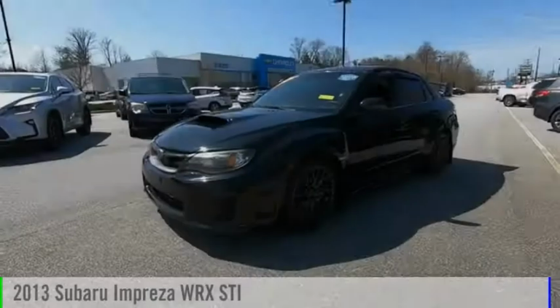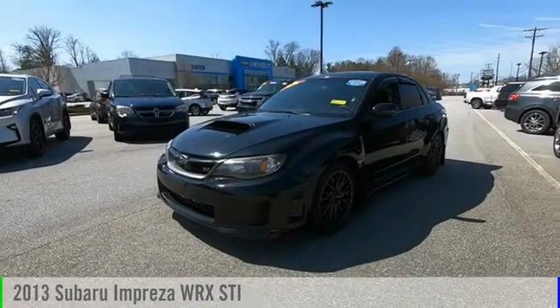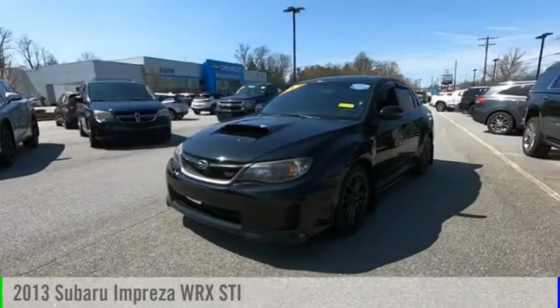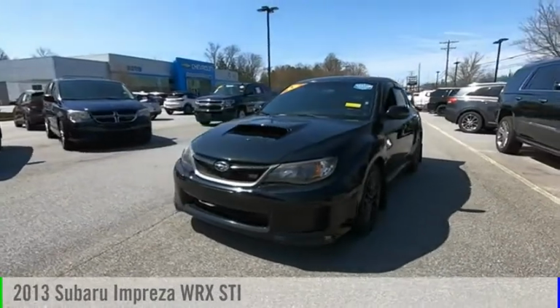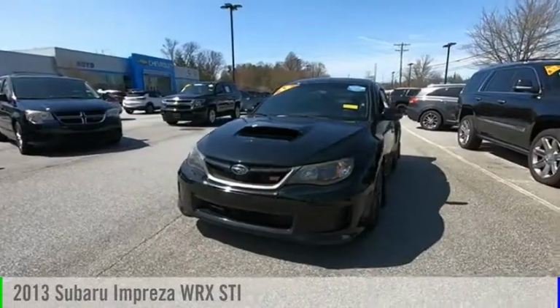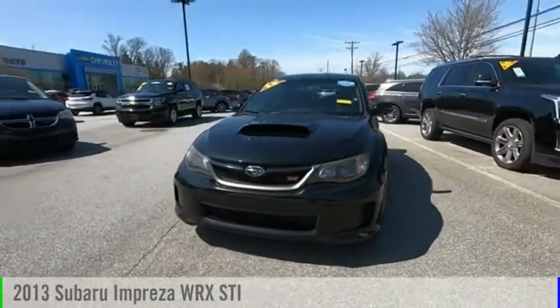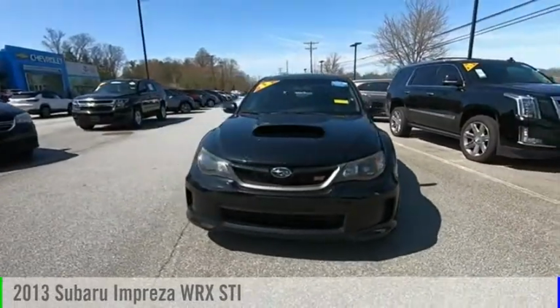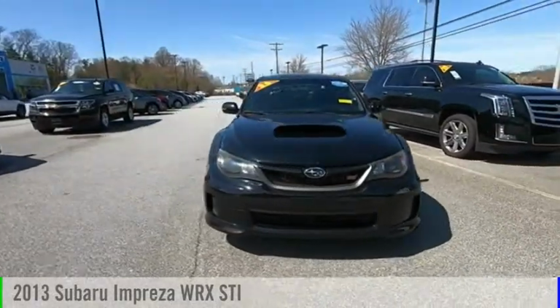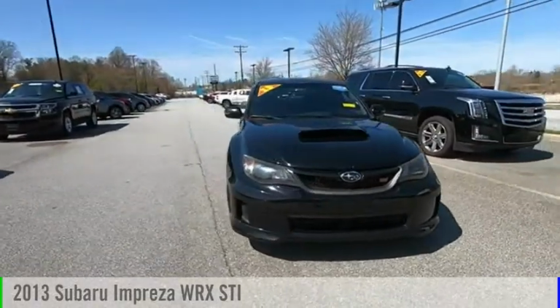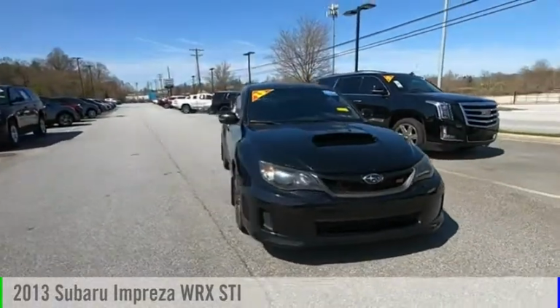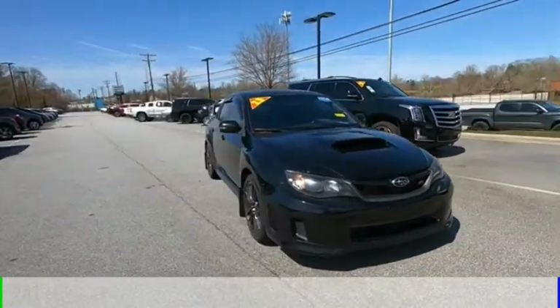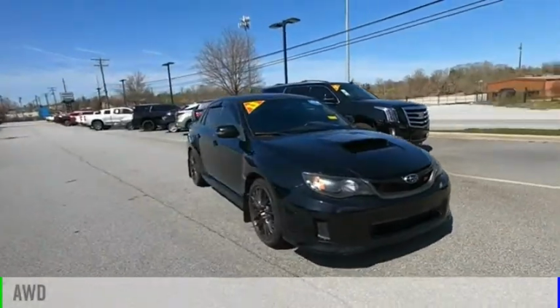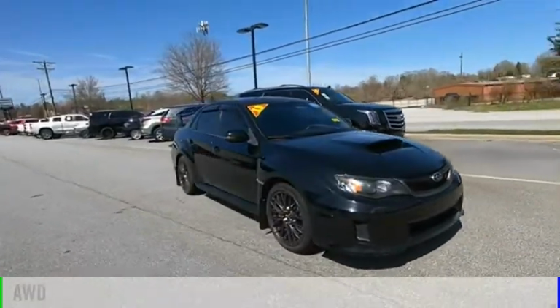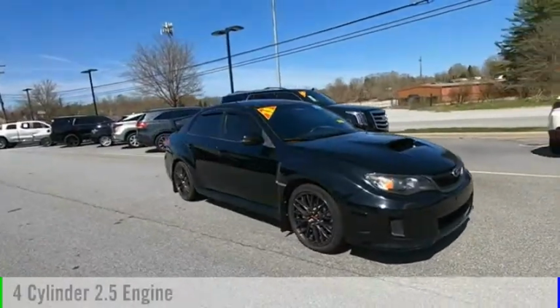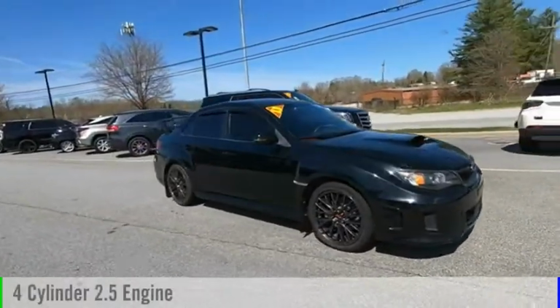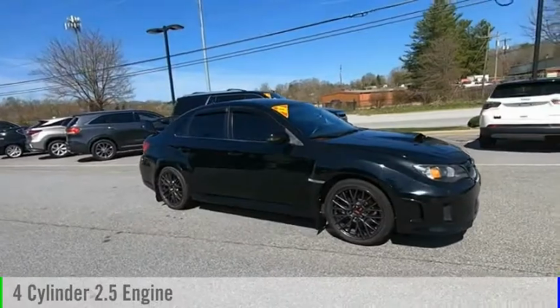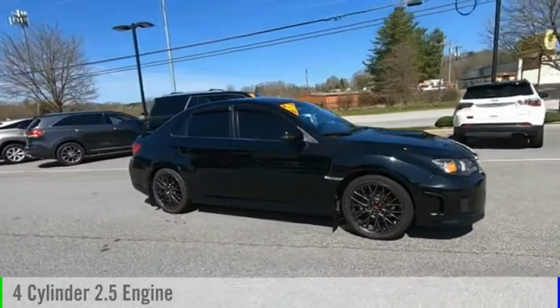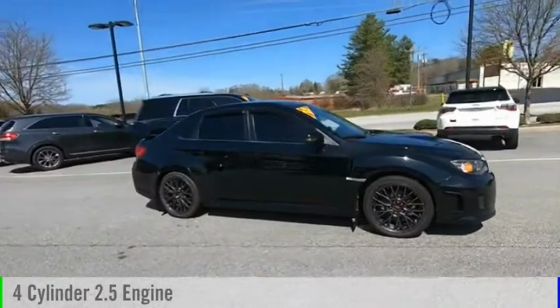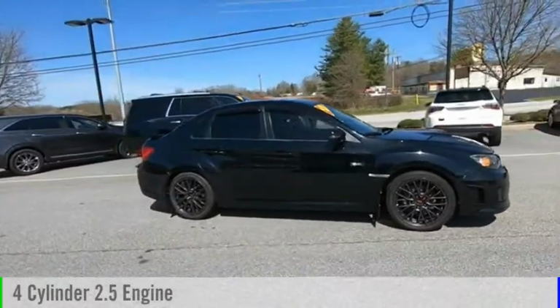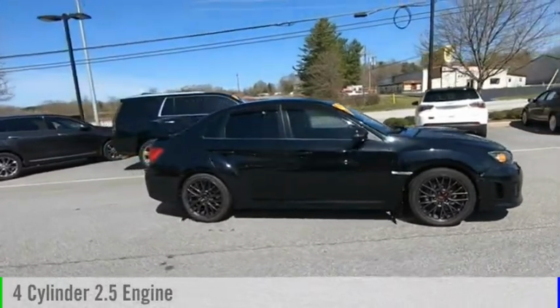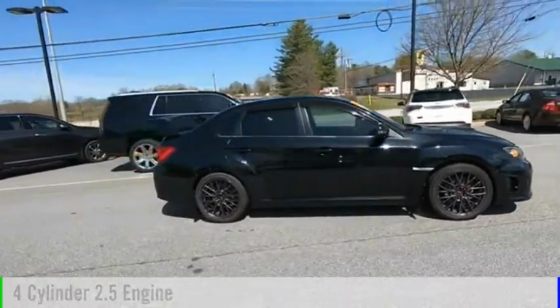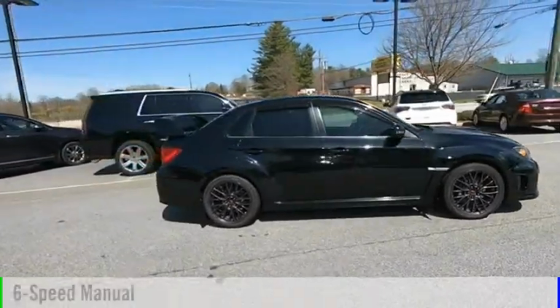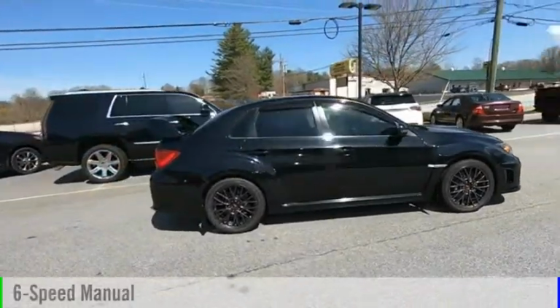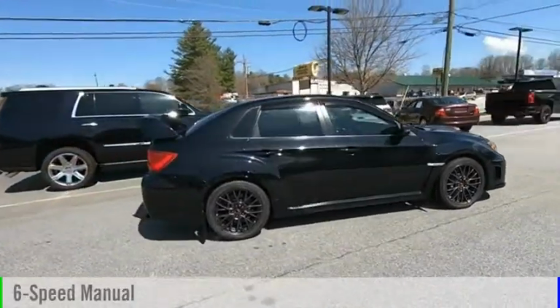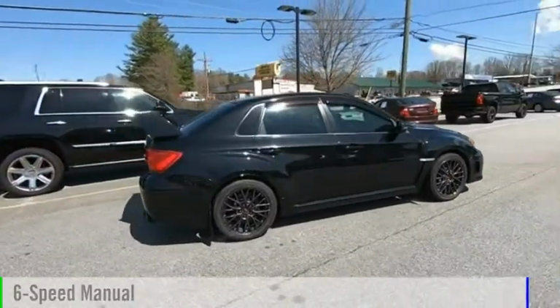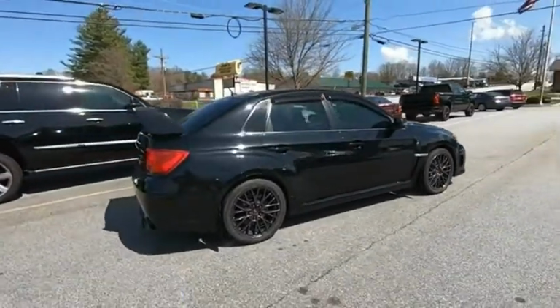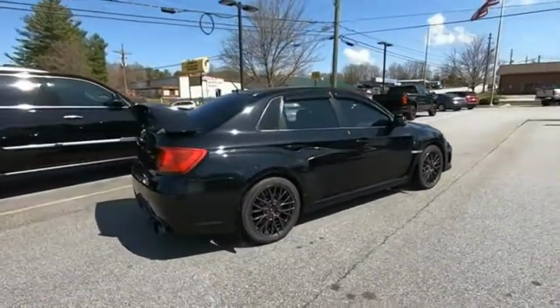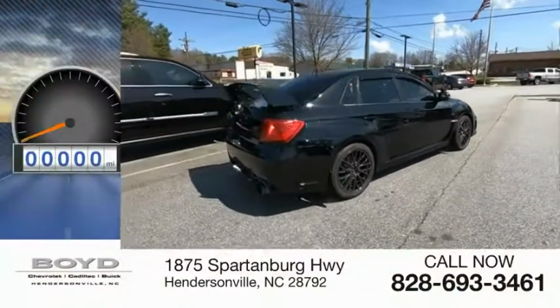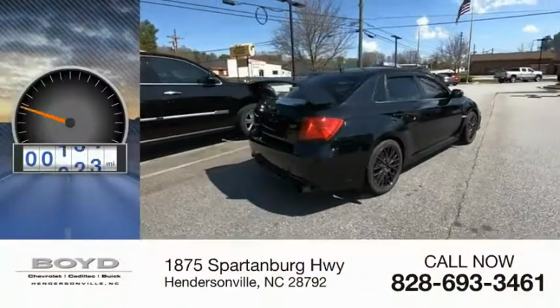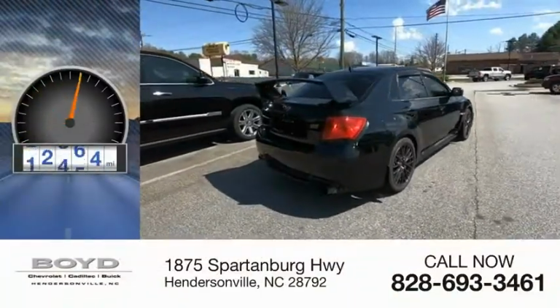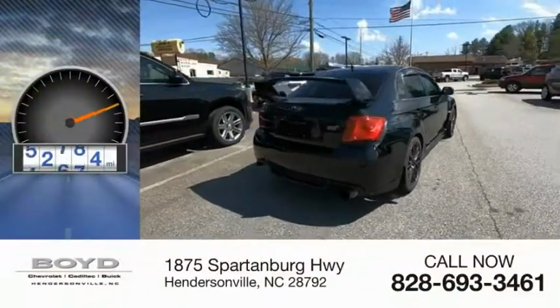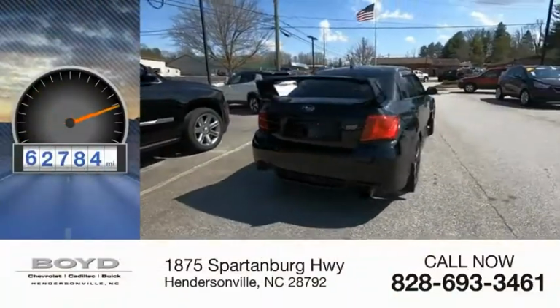Come test drive the 2013 Impreza. This vehicle is powered by an all-wheel drive, four-cylinder, 2.5-liter engine, and comes with a six-speed manual transmission. This vehicle has less than 65,000 miles.